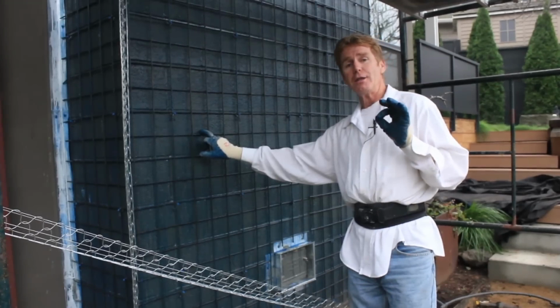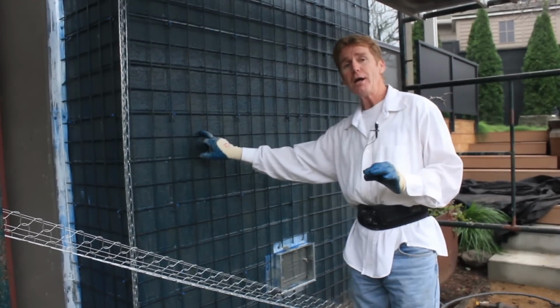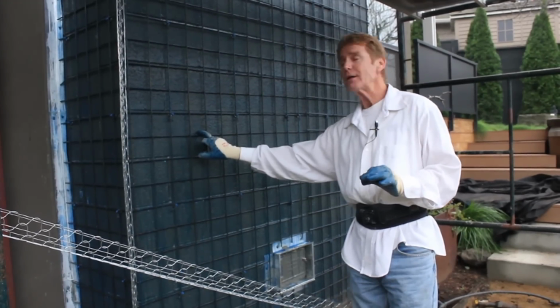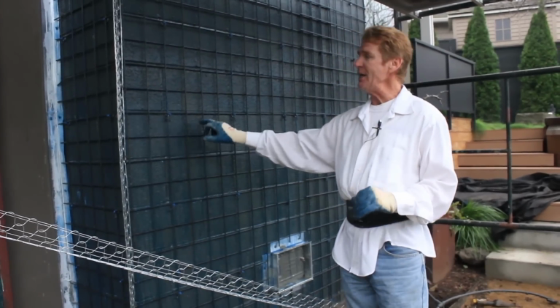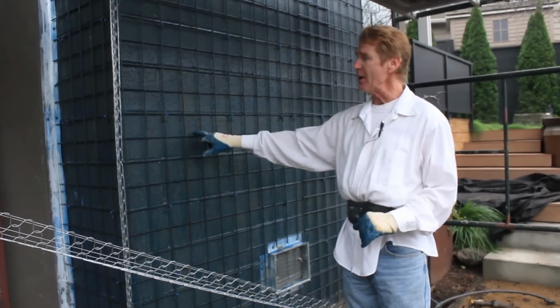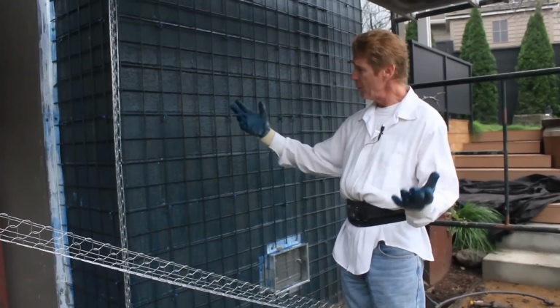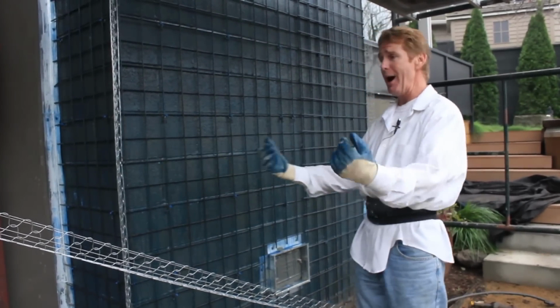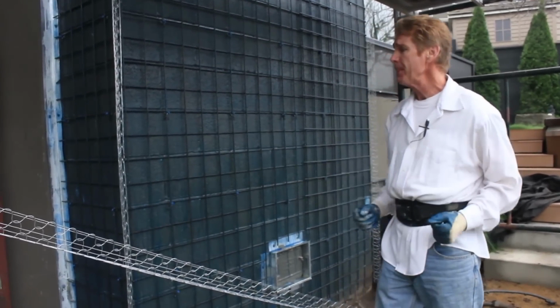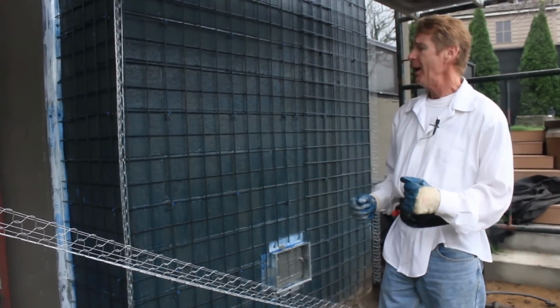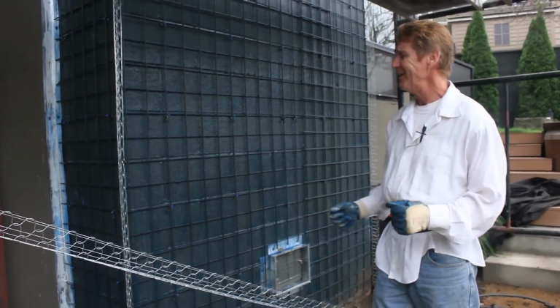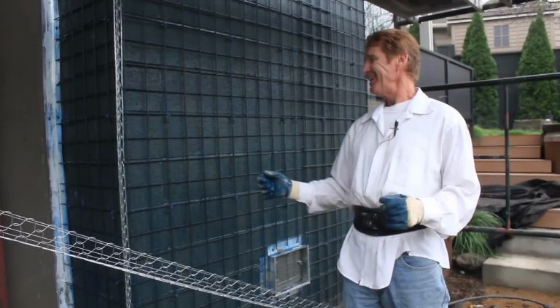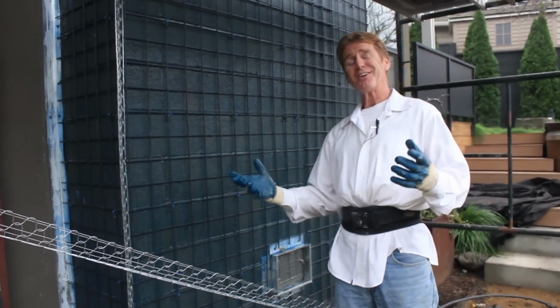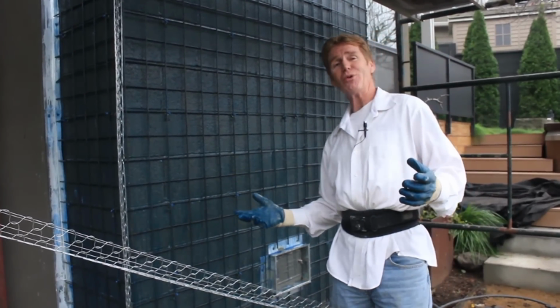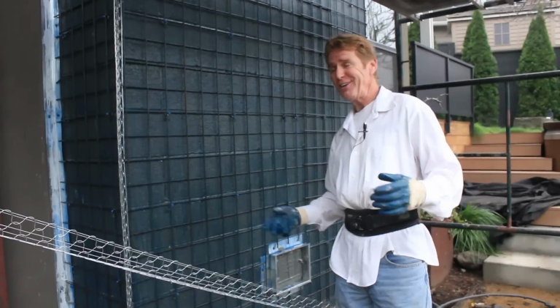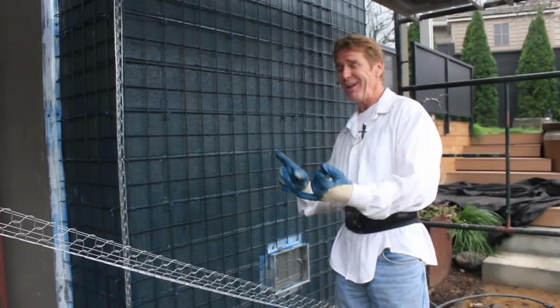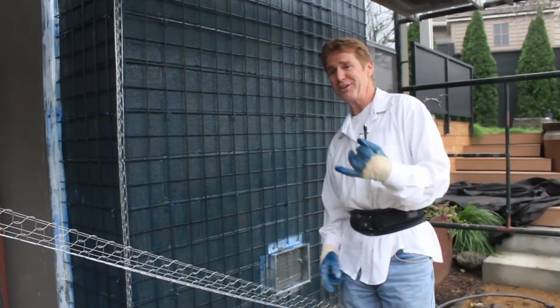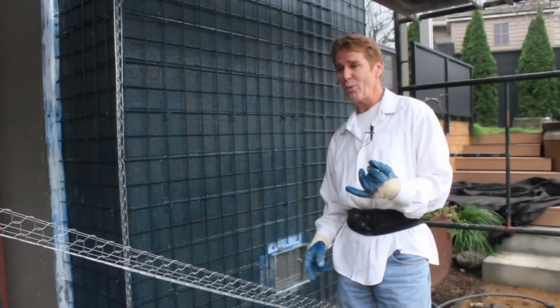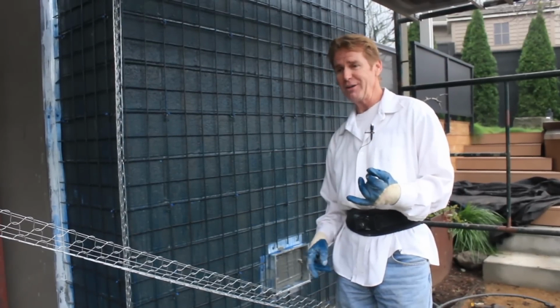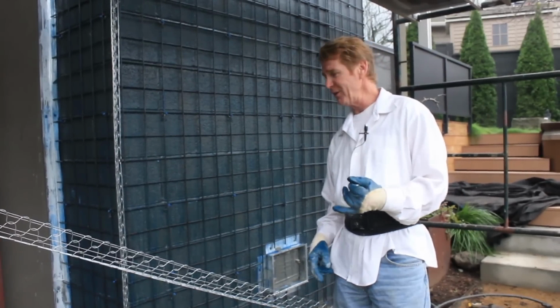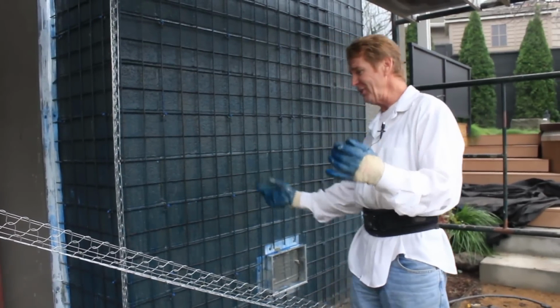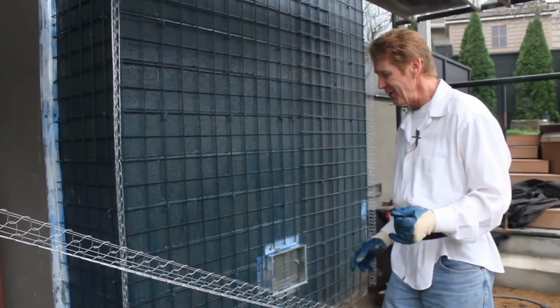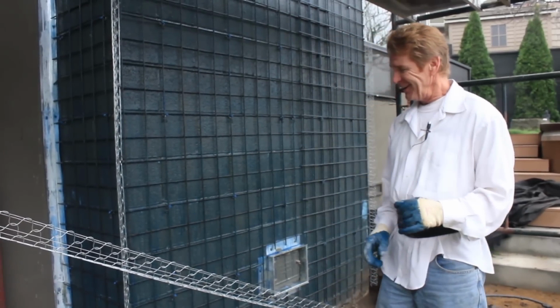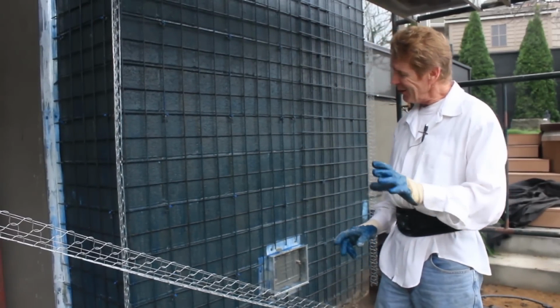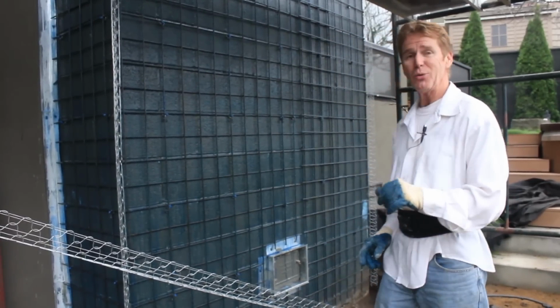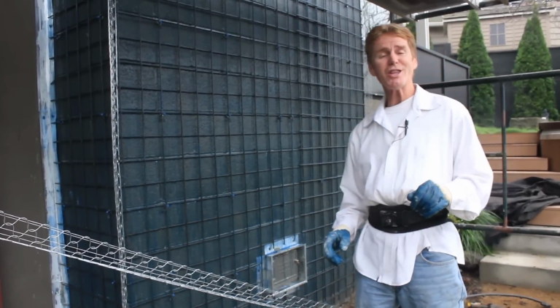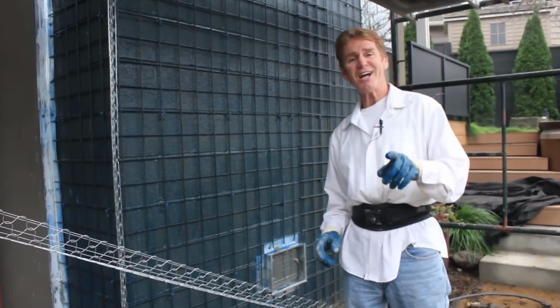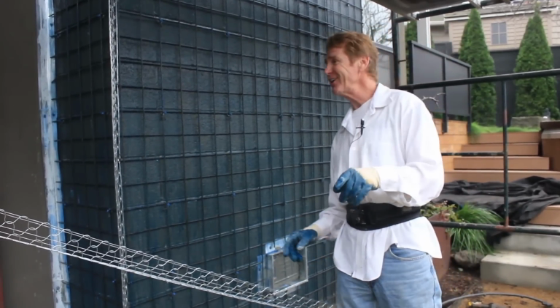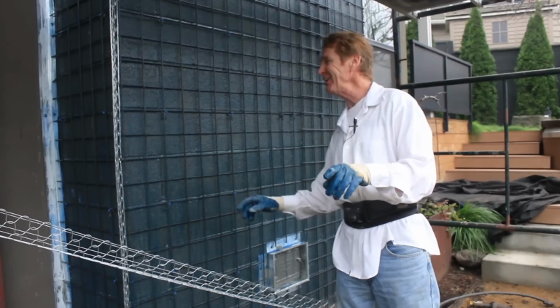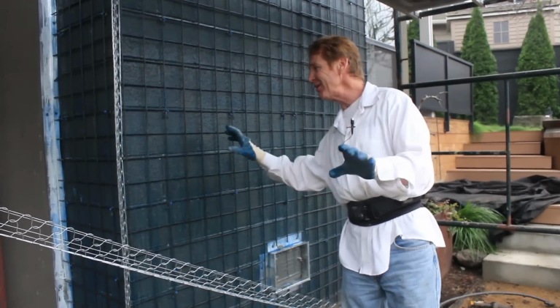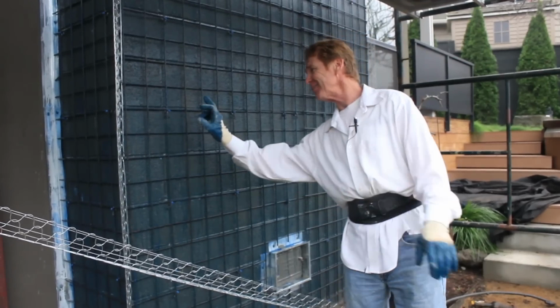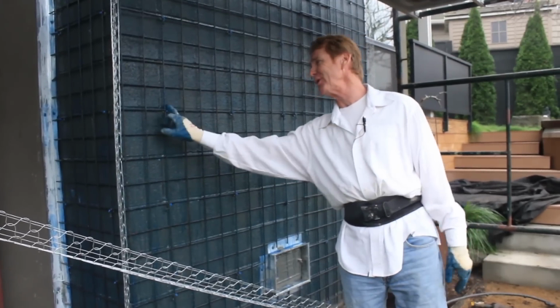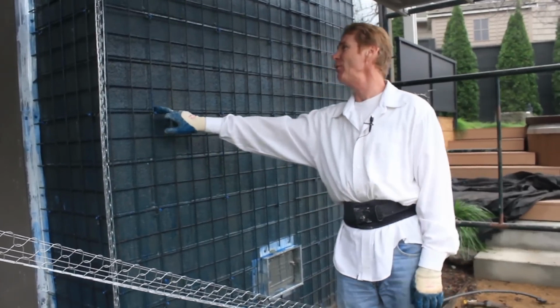The homeowners contracted with an engineer who came out. He said, 'Kirk, what would you do?' I said, well, I'd go with a deep-fried wire and an inch of stucco. He said, we're going to do one better than that. So this is what they came up with.